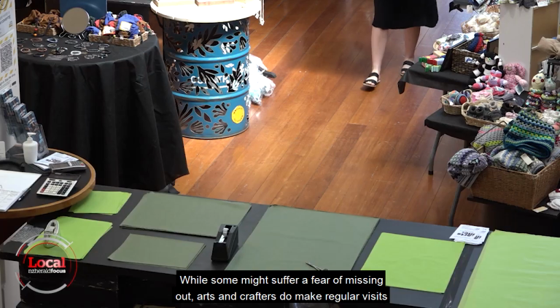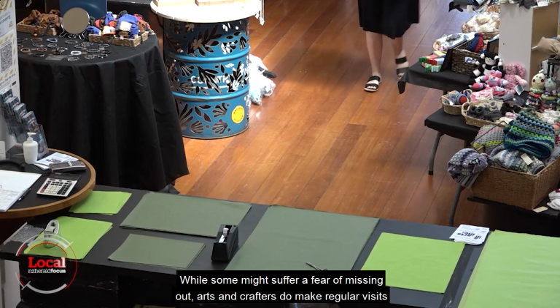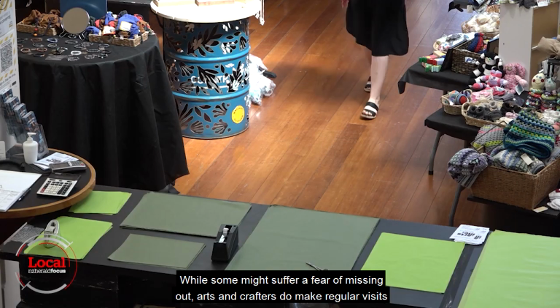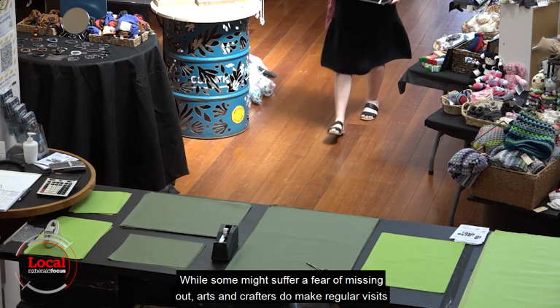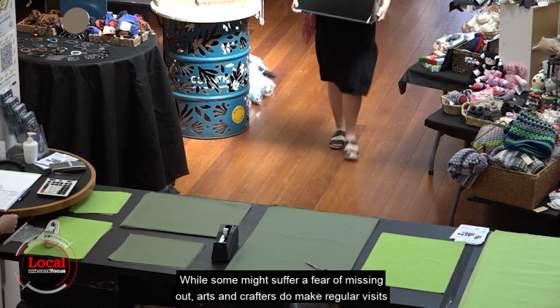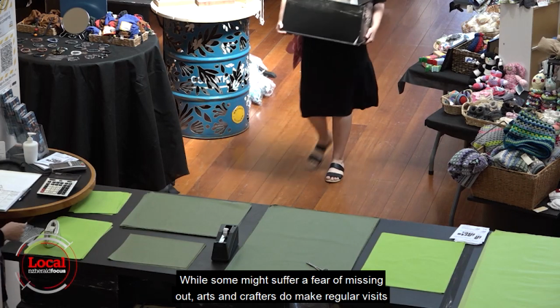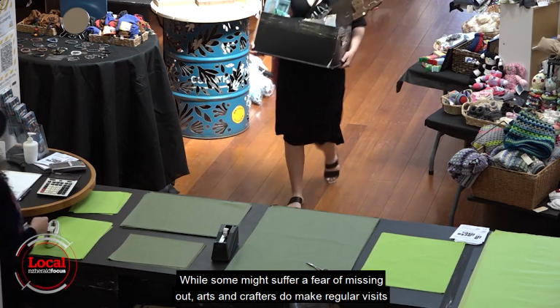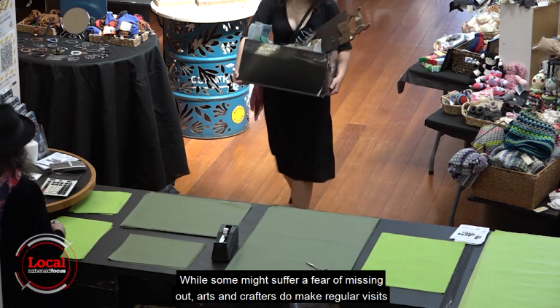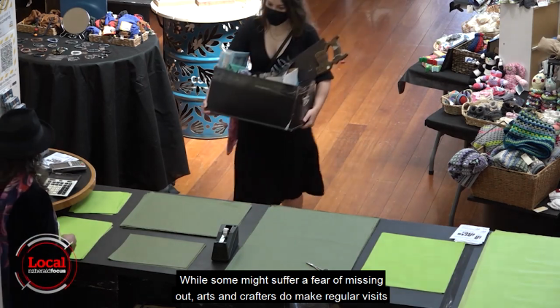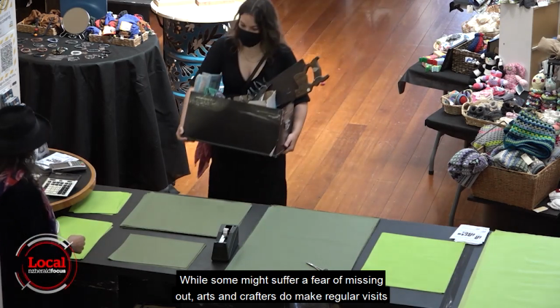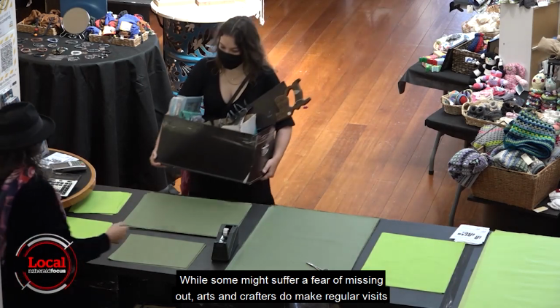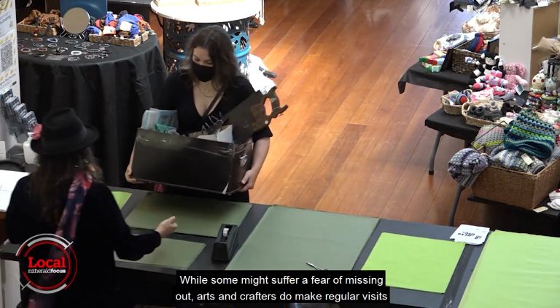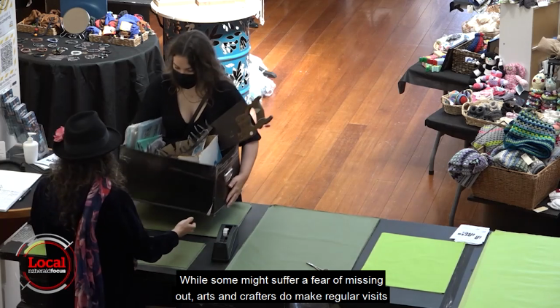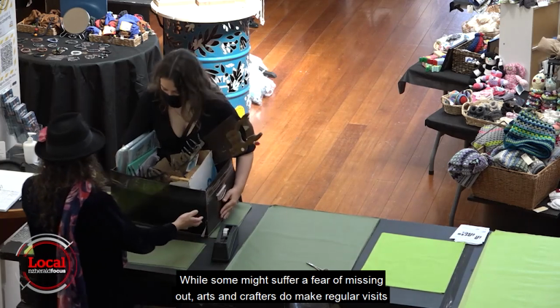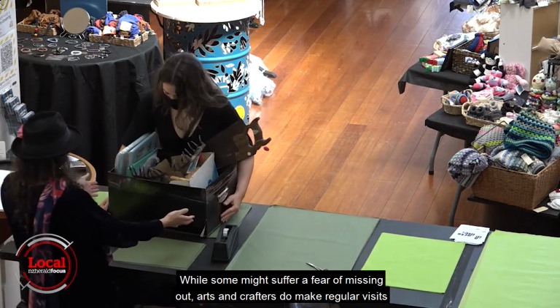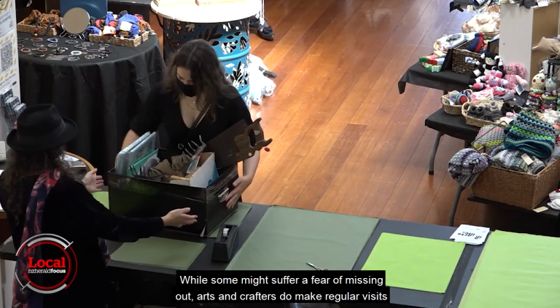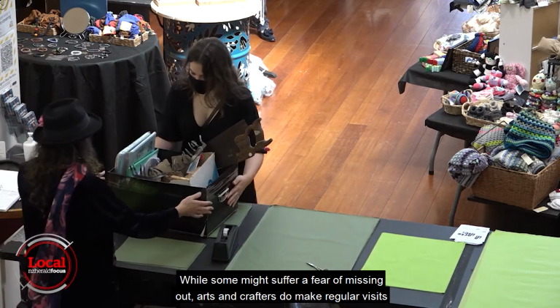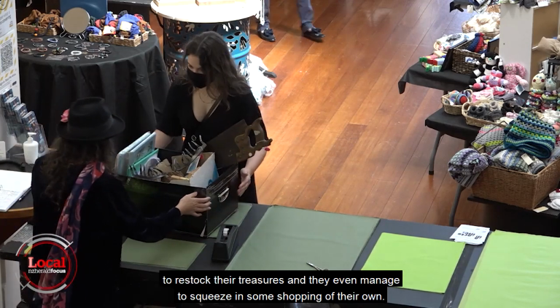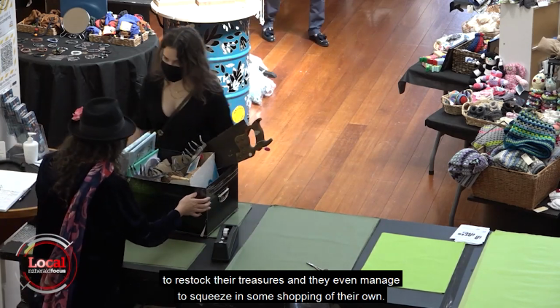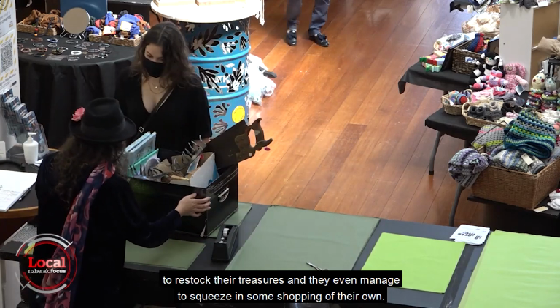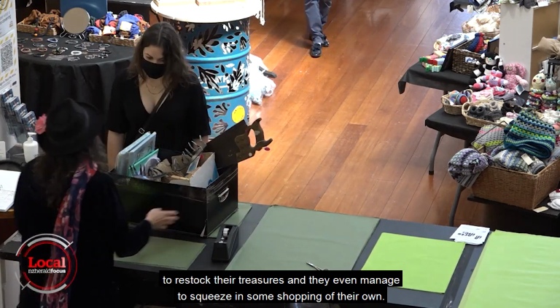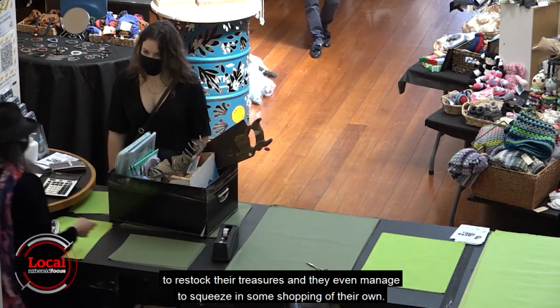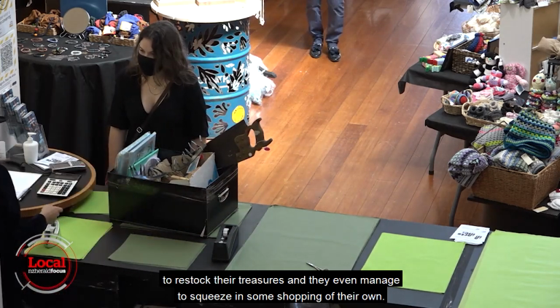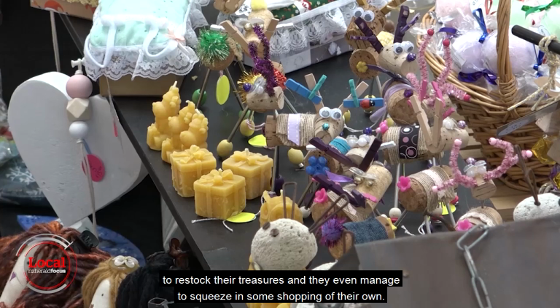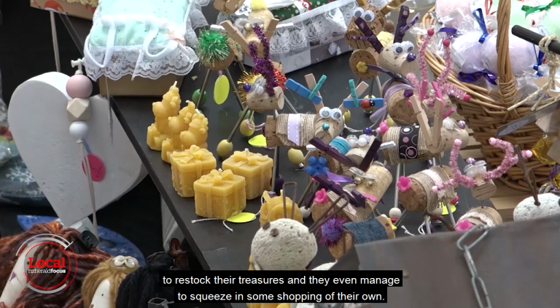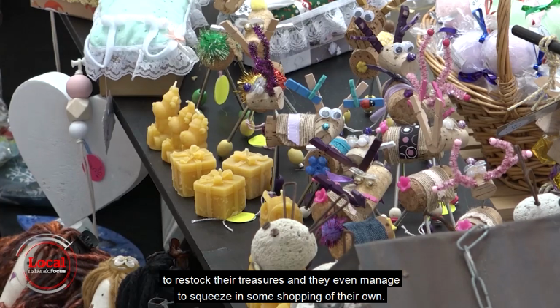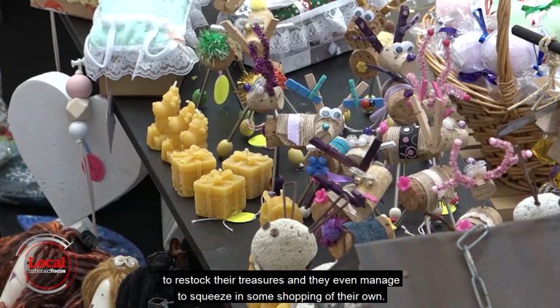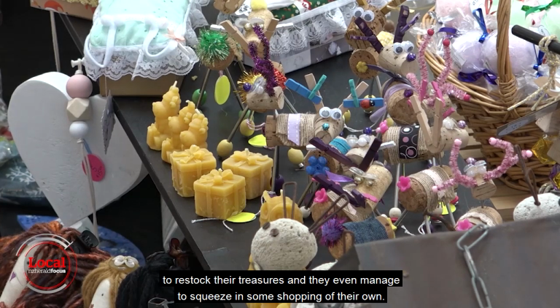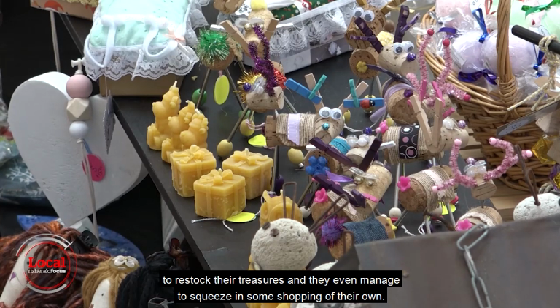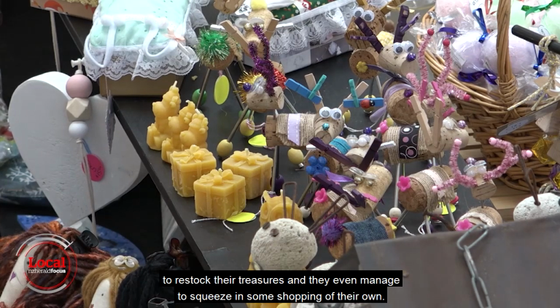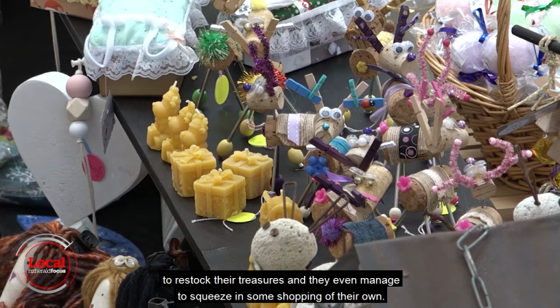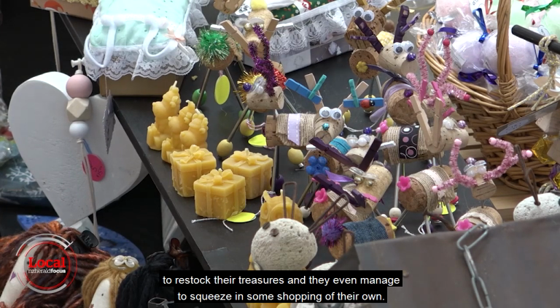While some might suffer a fear of missing out, arts and crafters do make regular visits to restock their treasures — and they even manage to squeeze in some shopping of their own.